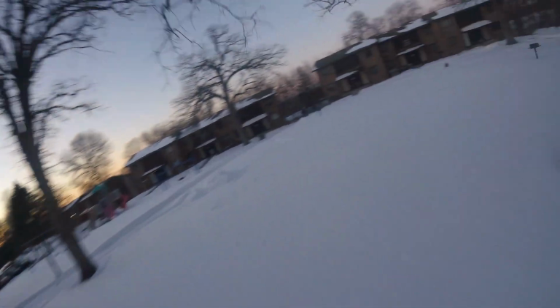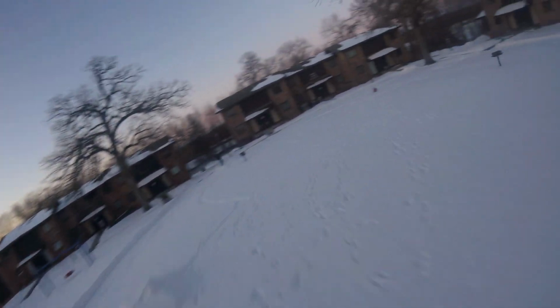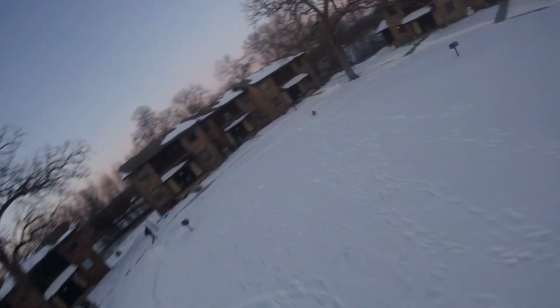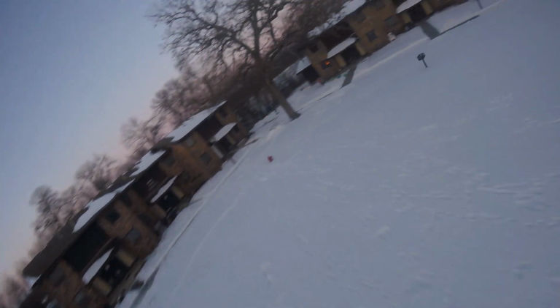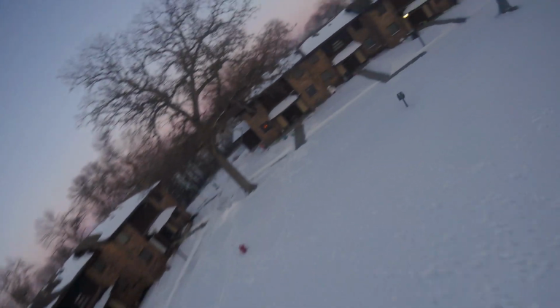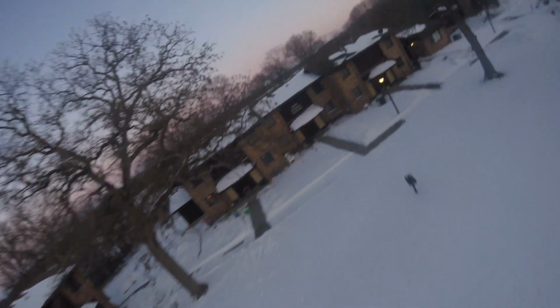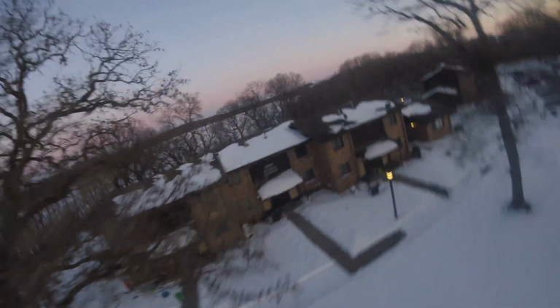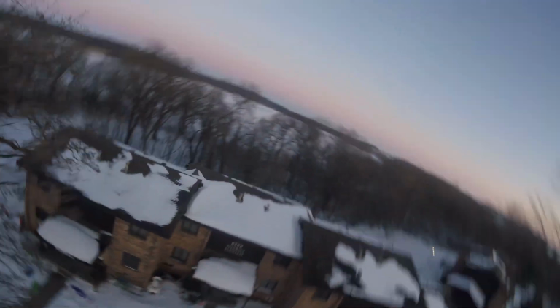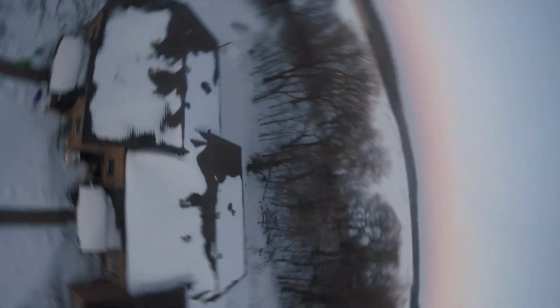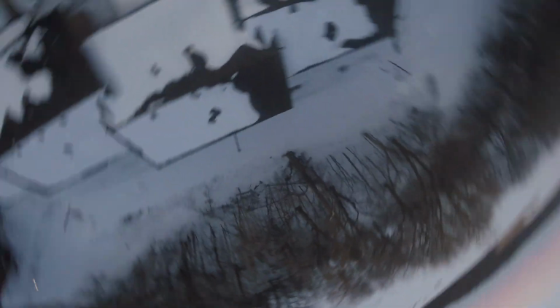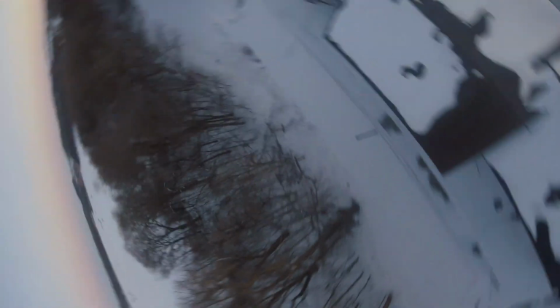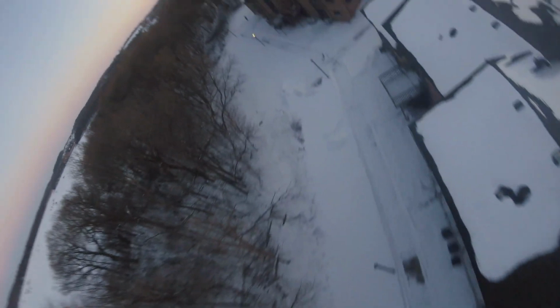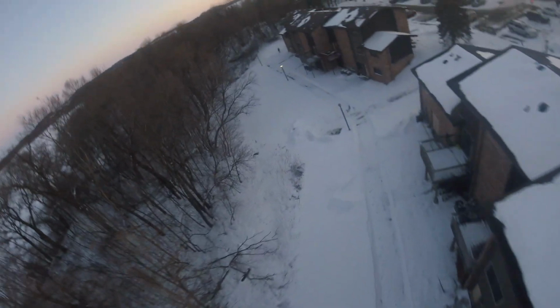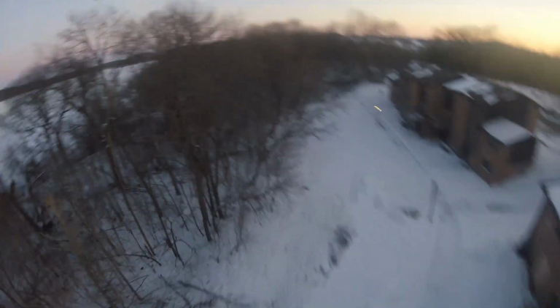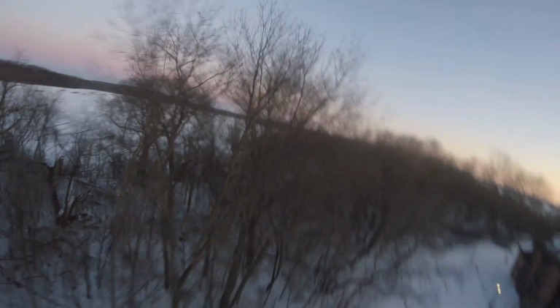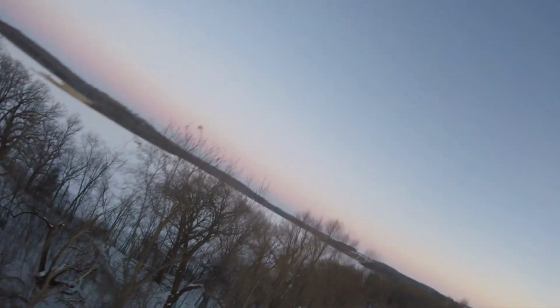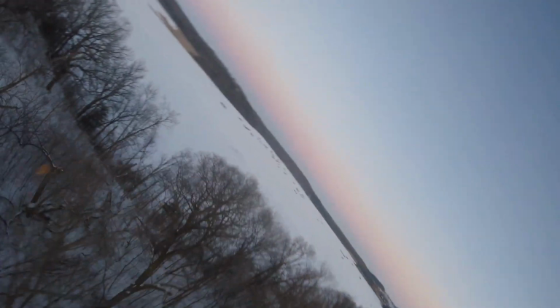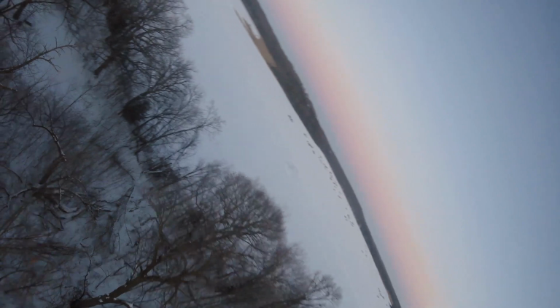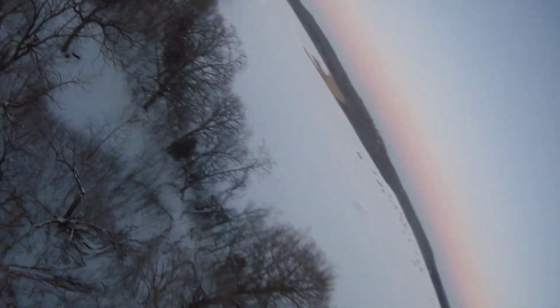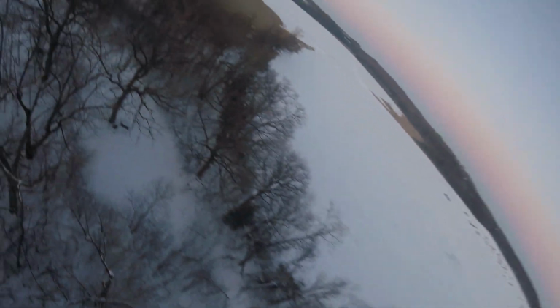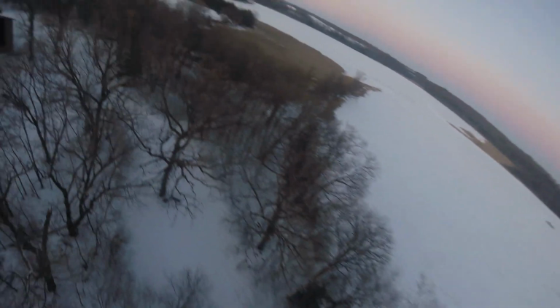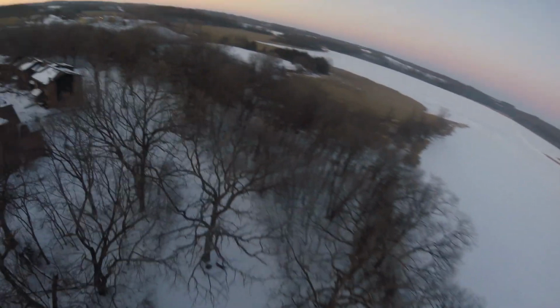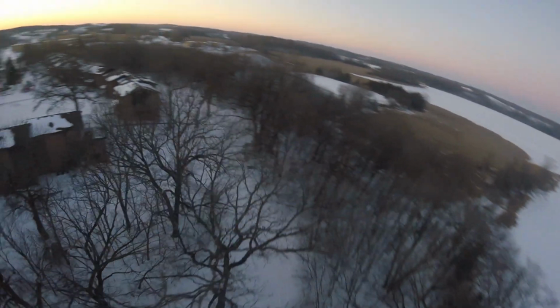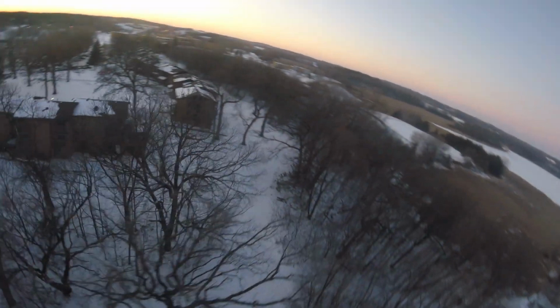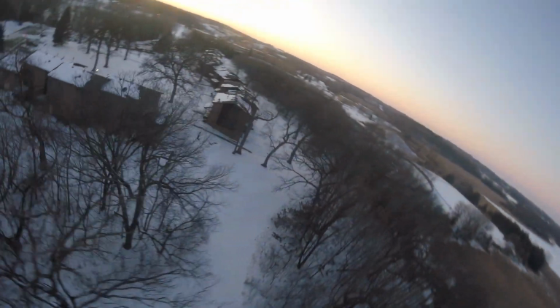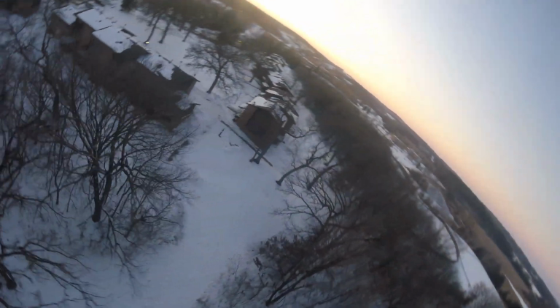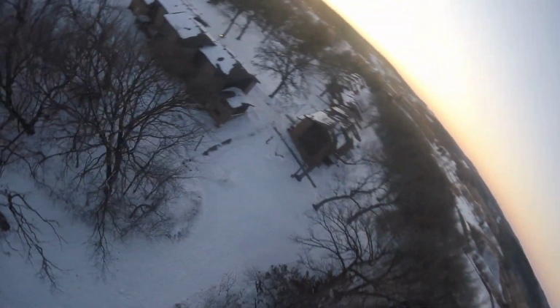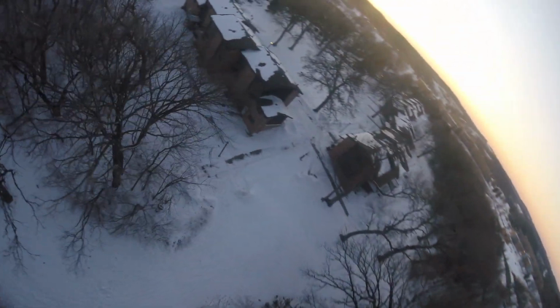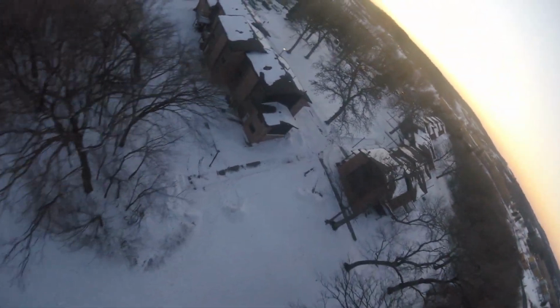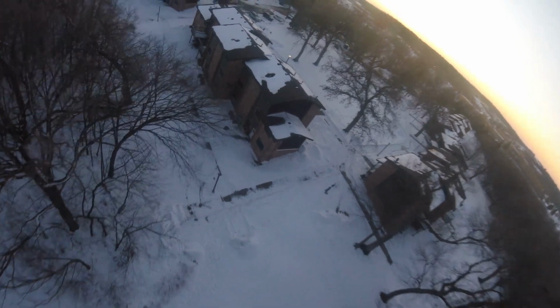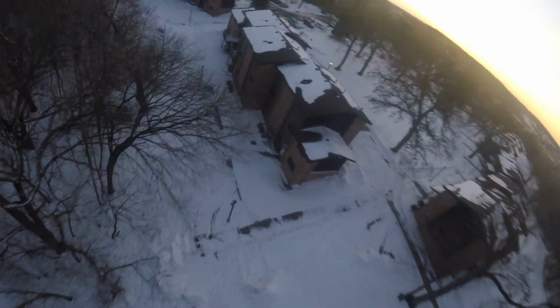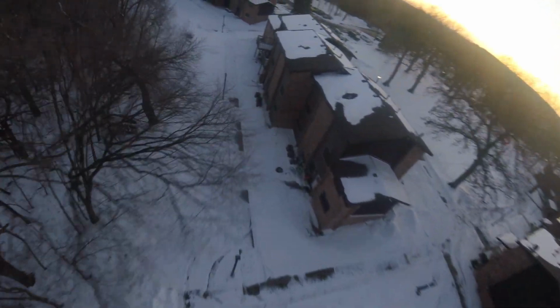Those little throttle blips I was just doing are testing the responsiveness, seeing if that frame was impacting anything — and yeah, you can definitely tell that the frame was impacting some of the responsiveness of the drone. Everything is feeling a little delayed here.